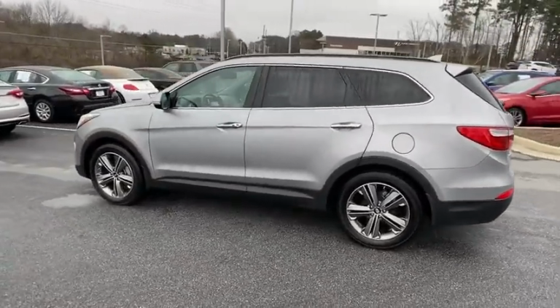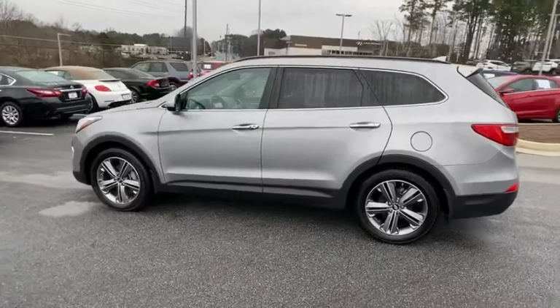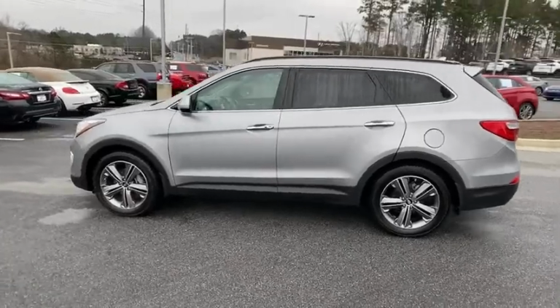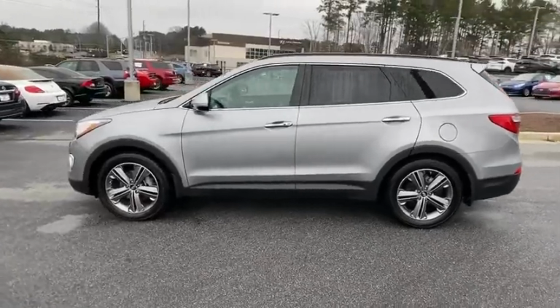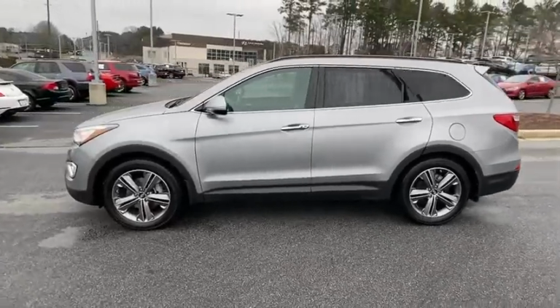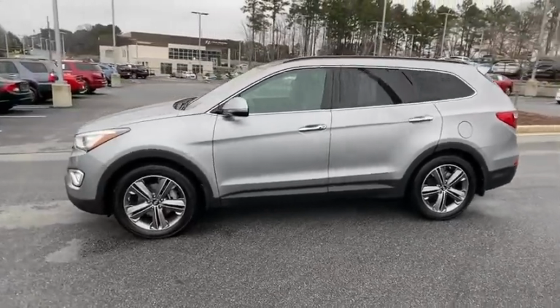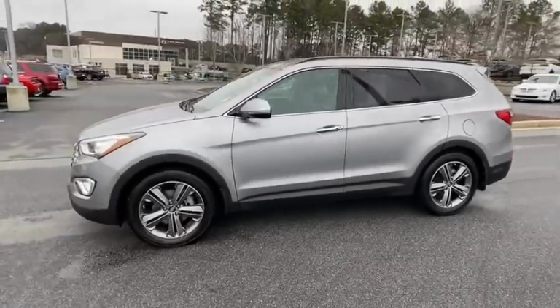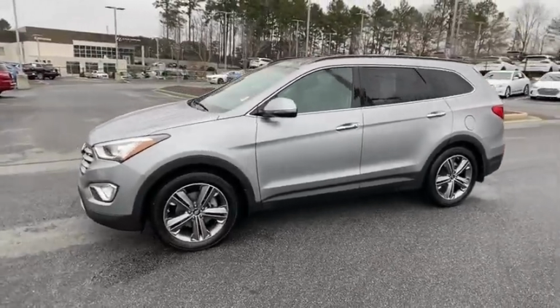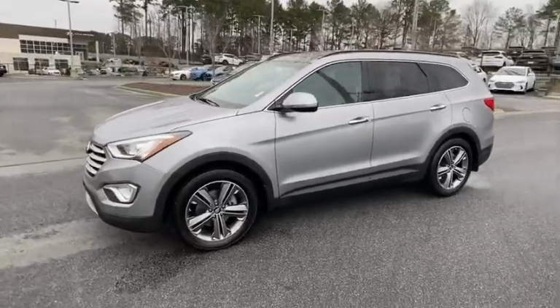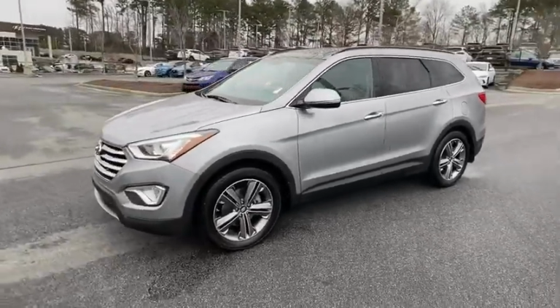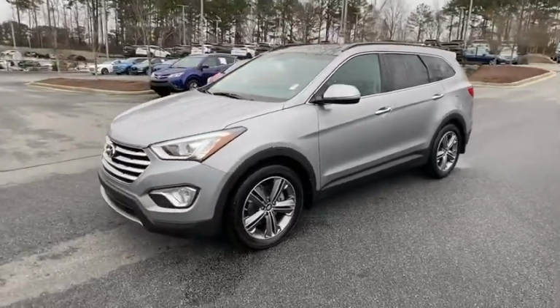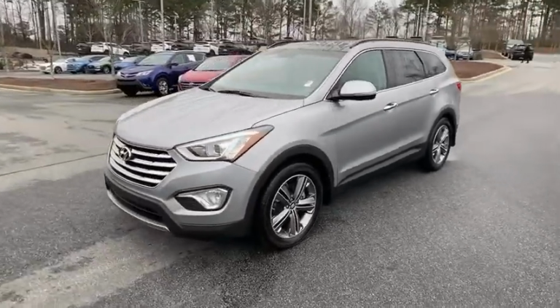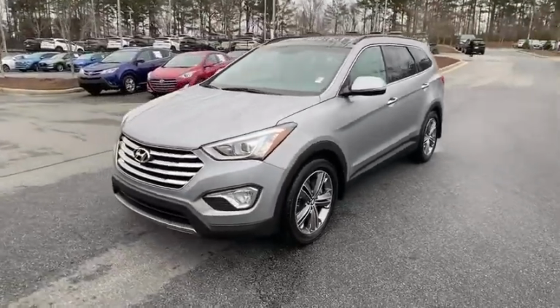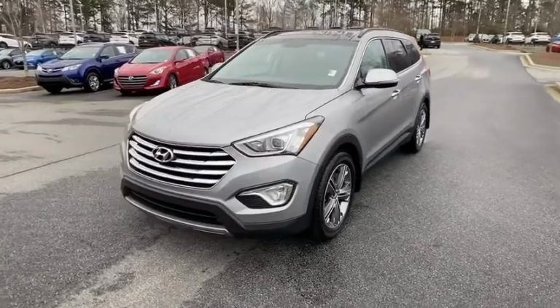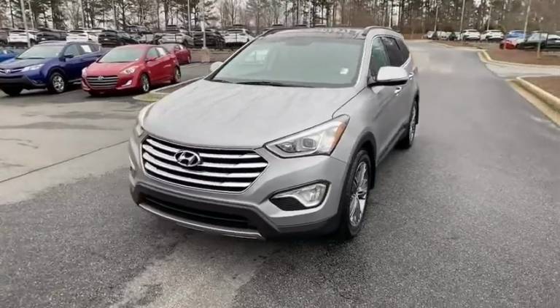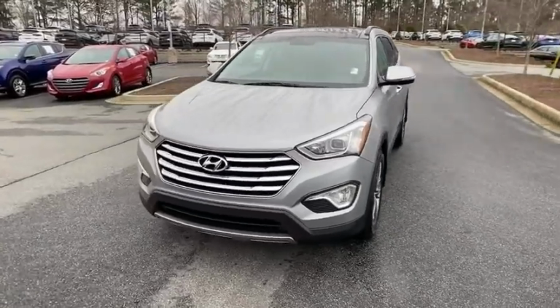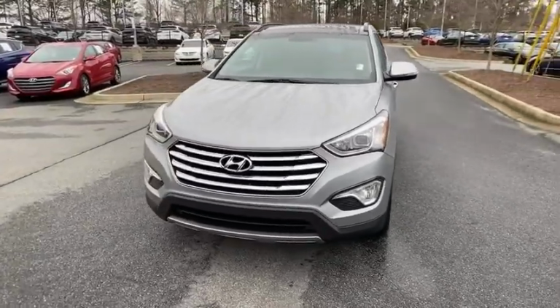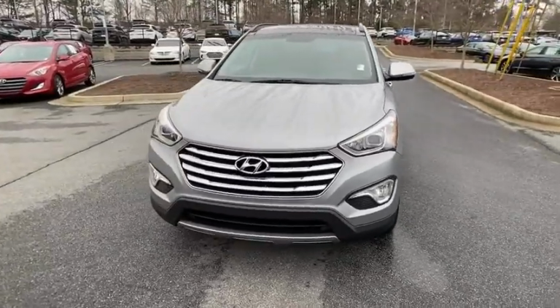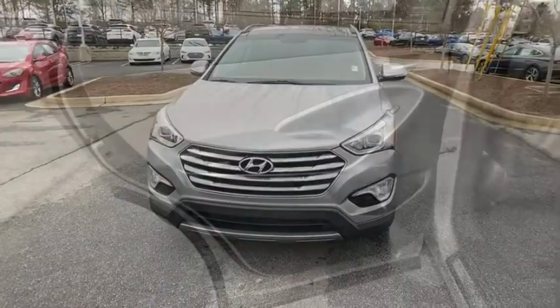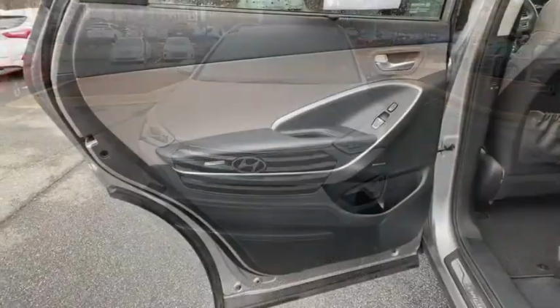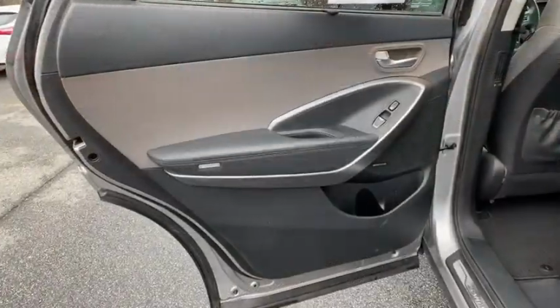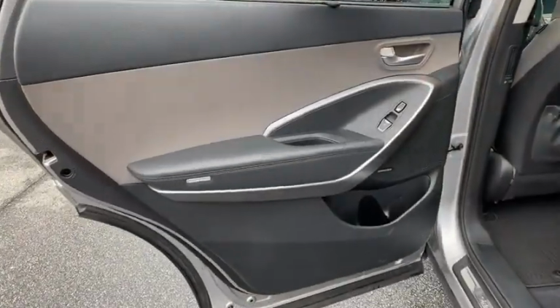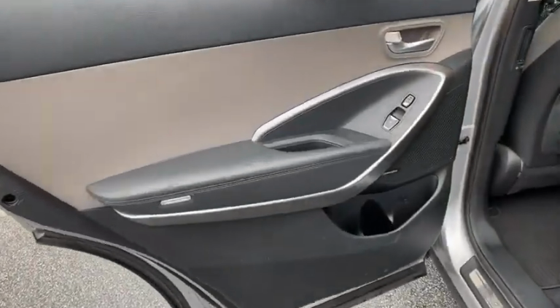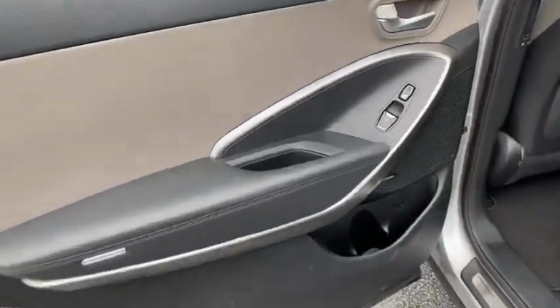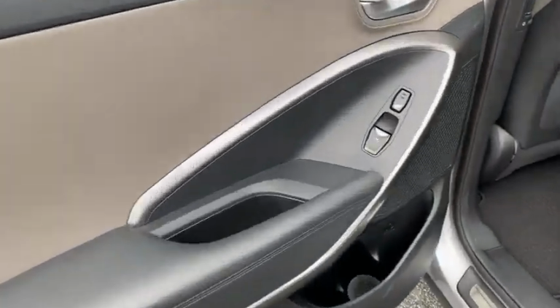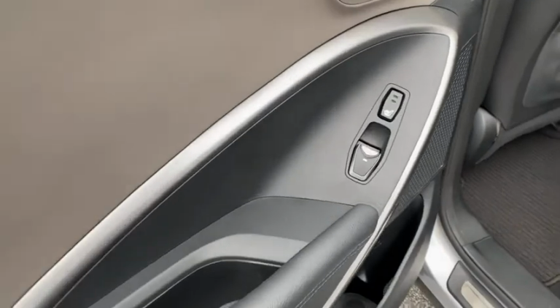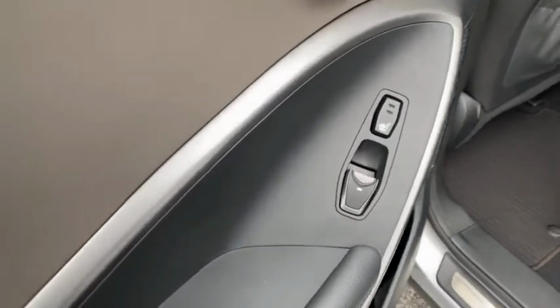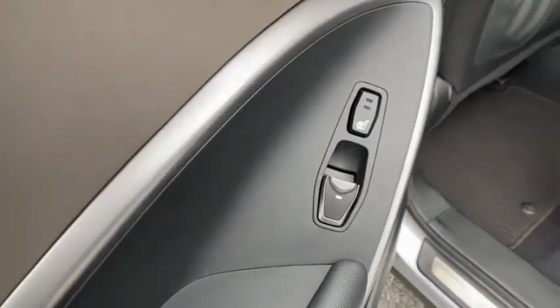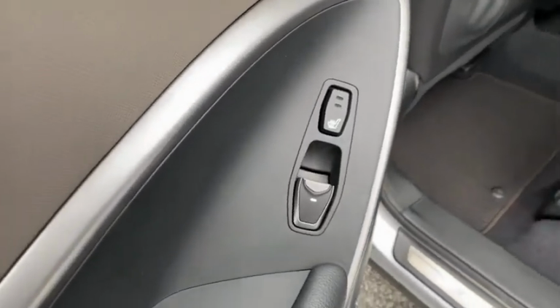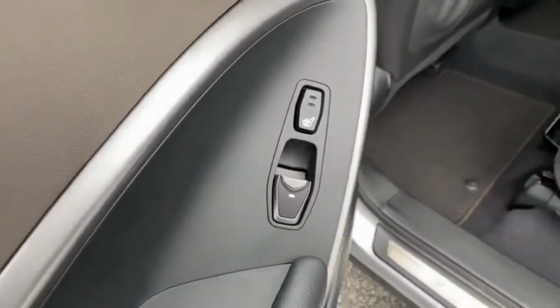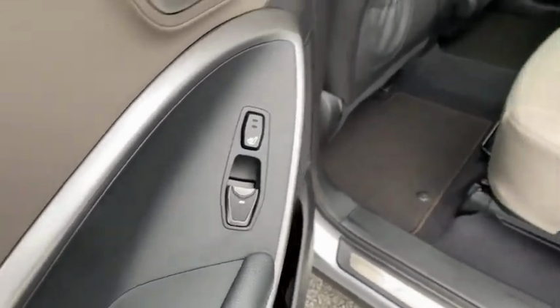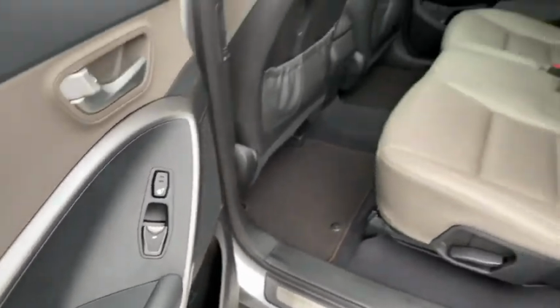Power liftgate, traction control, Bluetooth wireless data, hands-free phone, dual airbags, panoramic sunroof, power steering, four-wheel disc brakes, rear window defroster, power windows, electronic stability control.